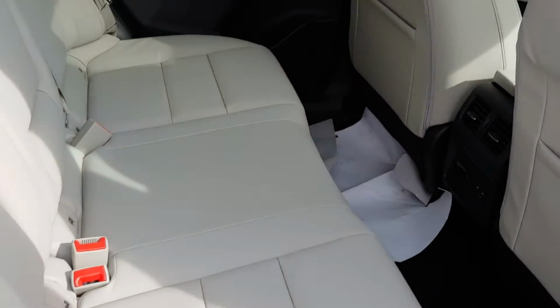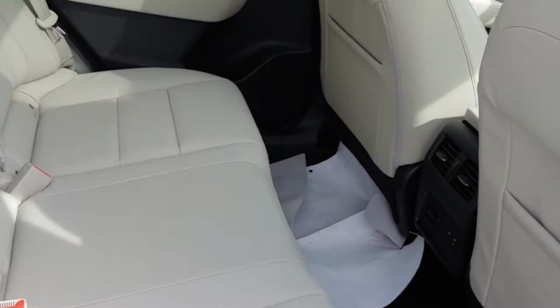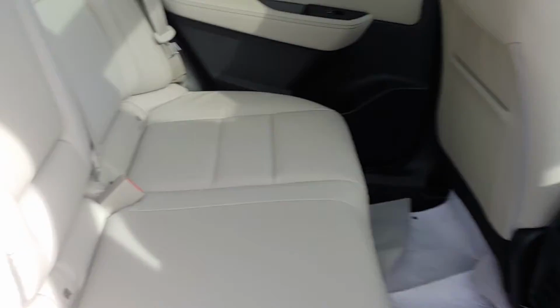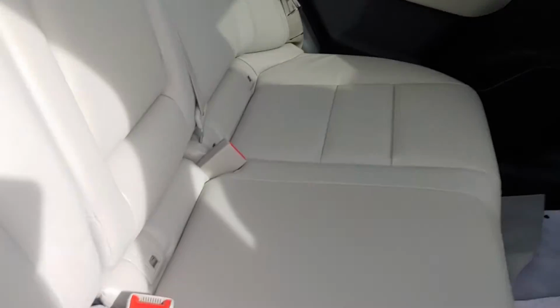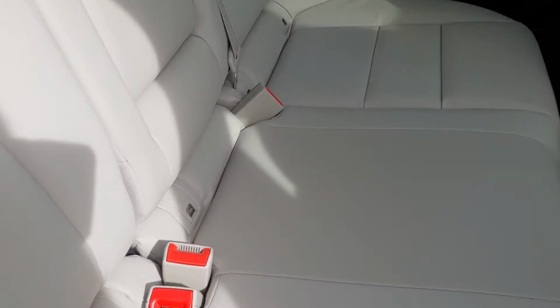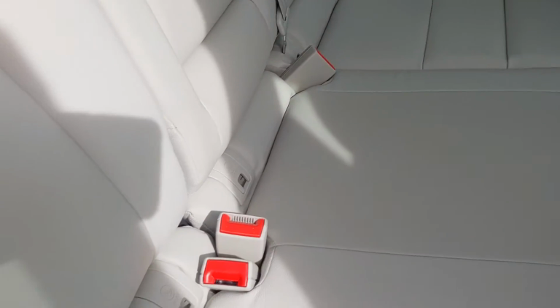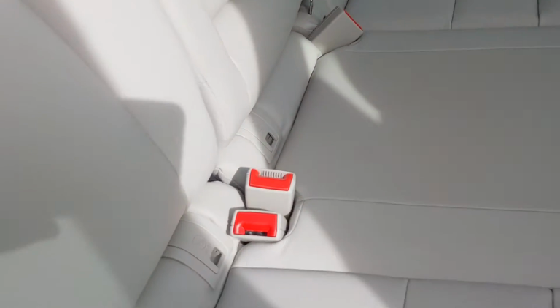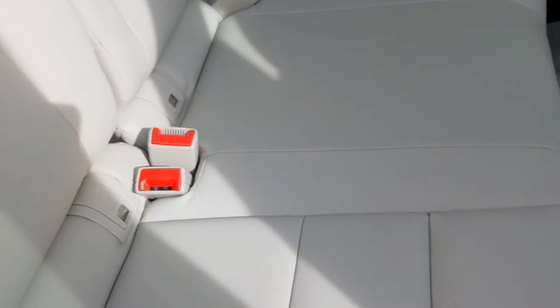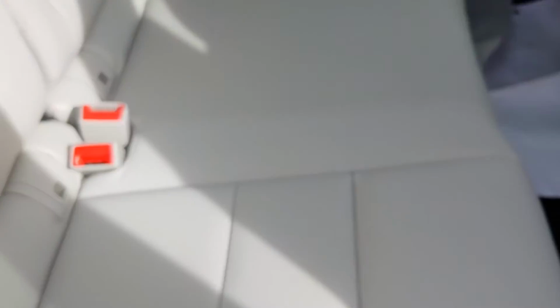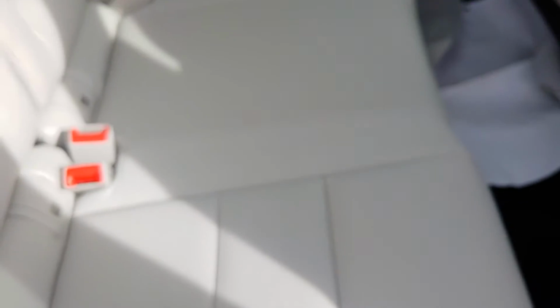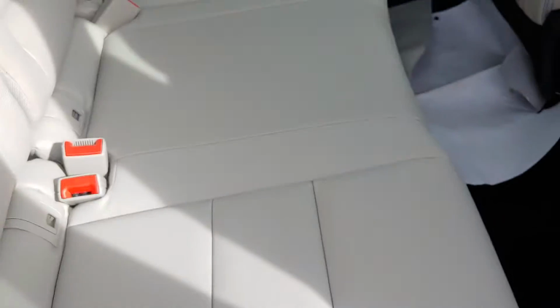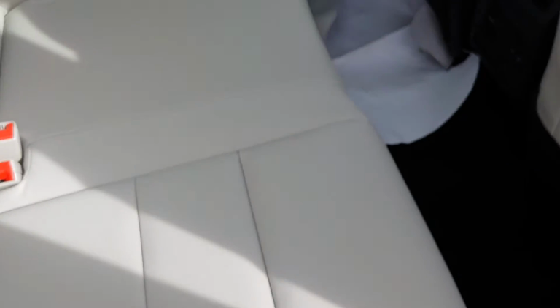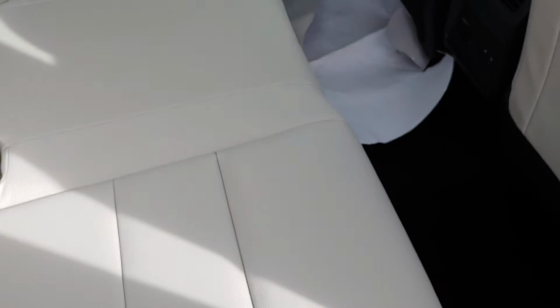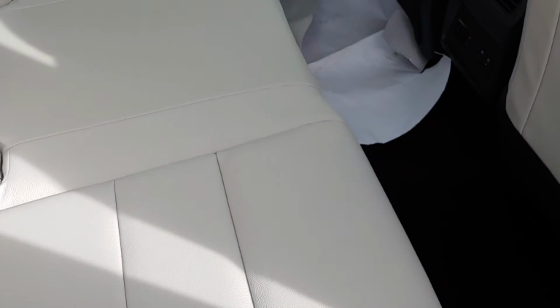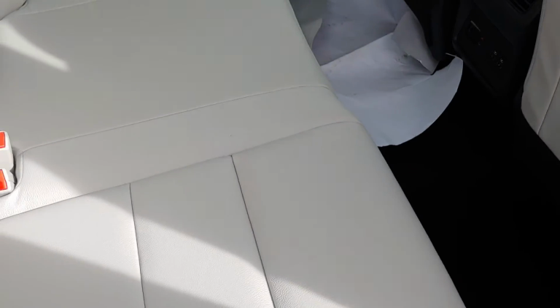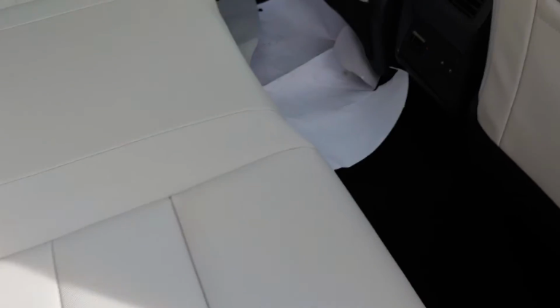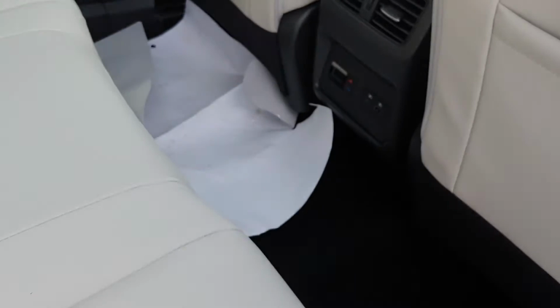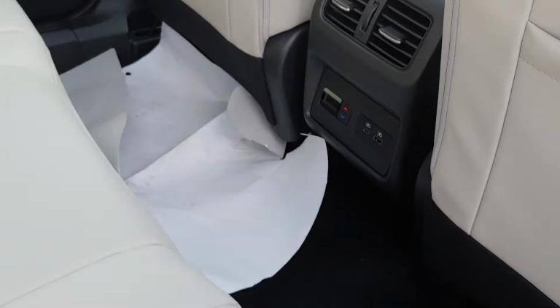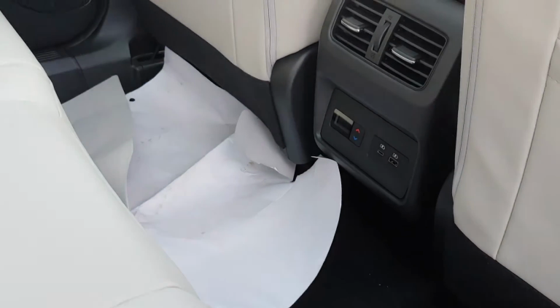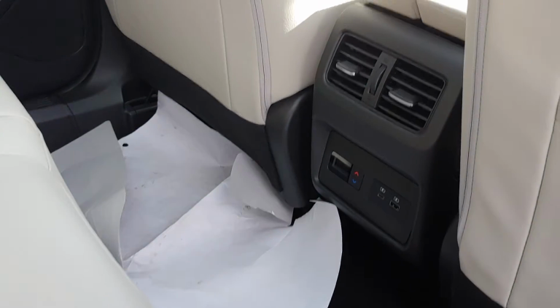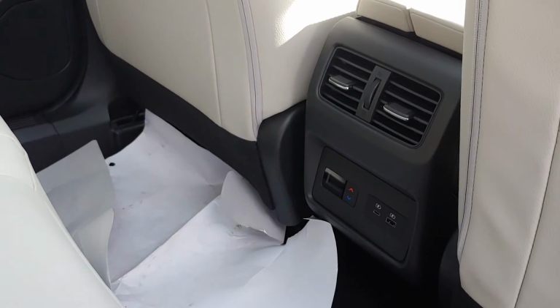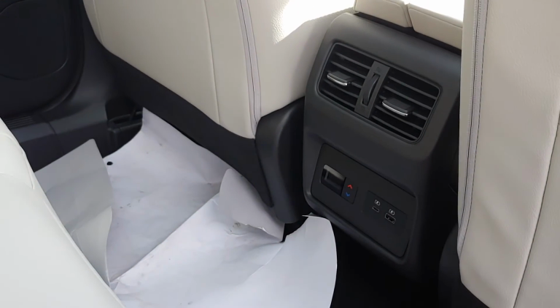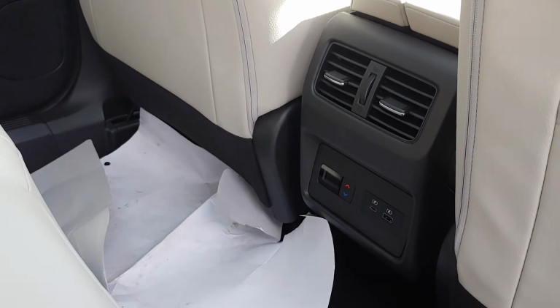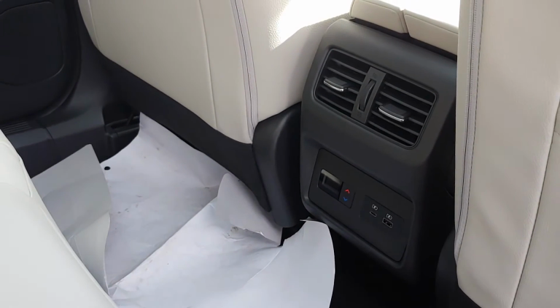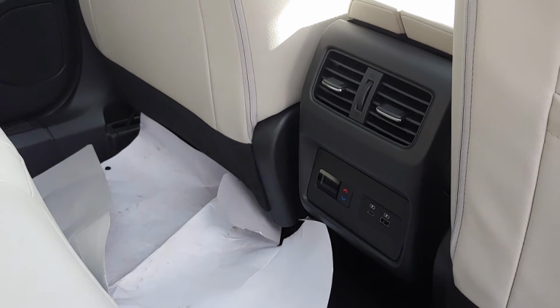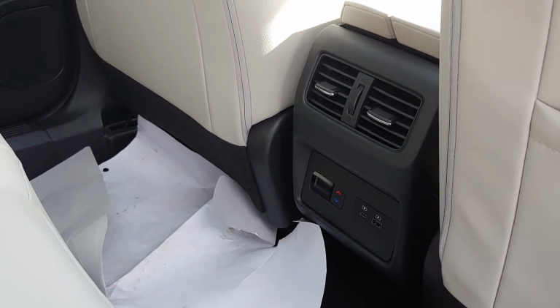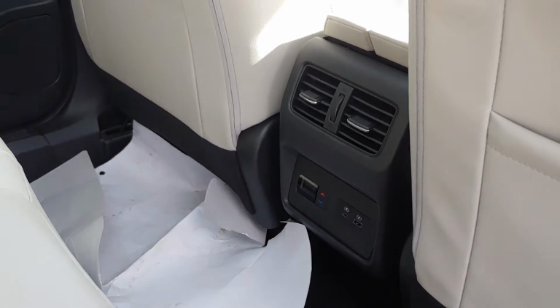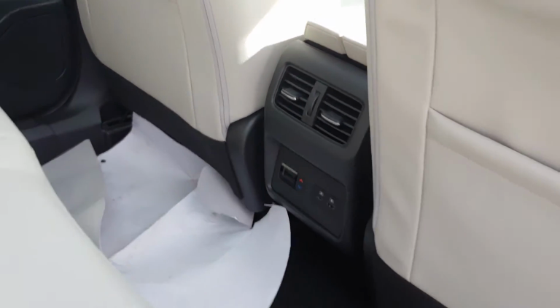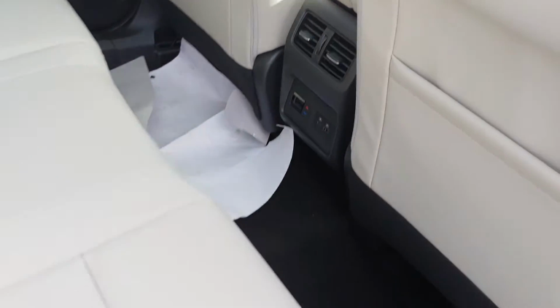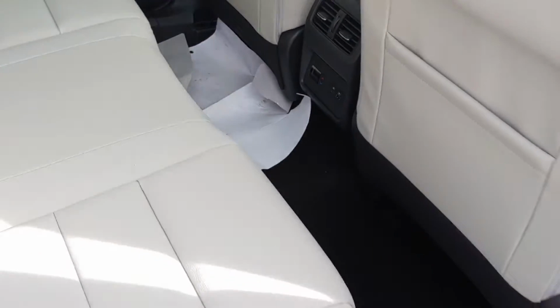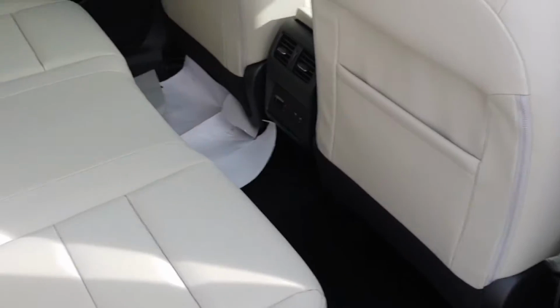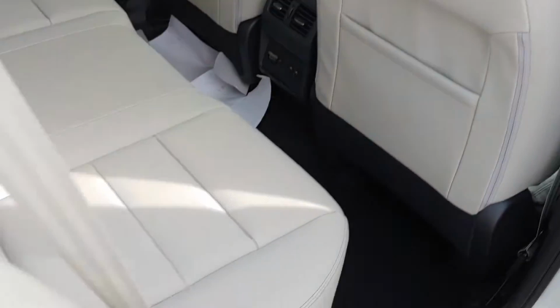Back seat is nice and spacious for you, with more of that beautiful light gray leather. You also have USB charging ports and a climate zone as well for the back.